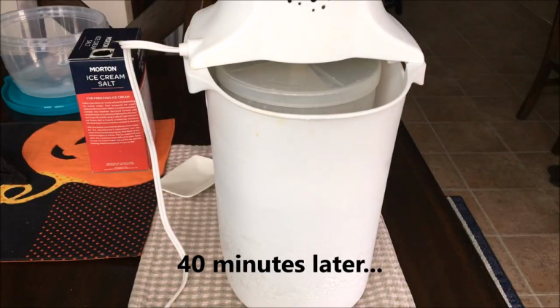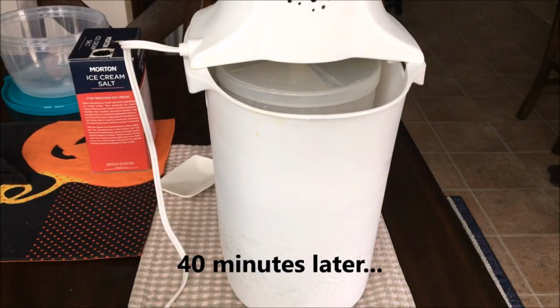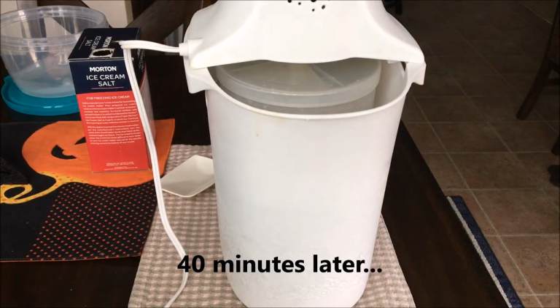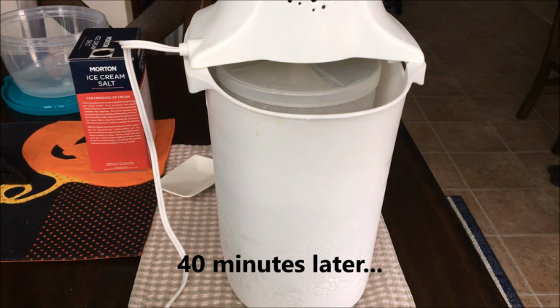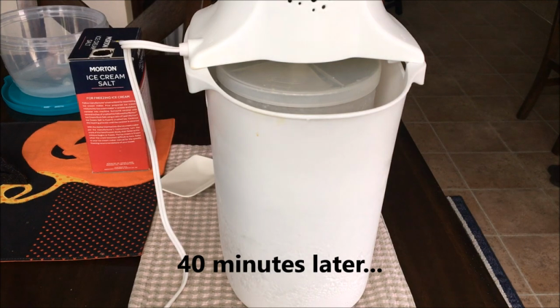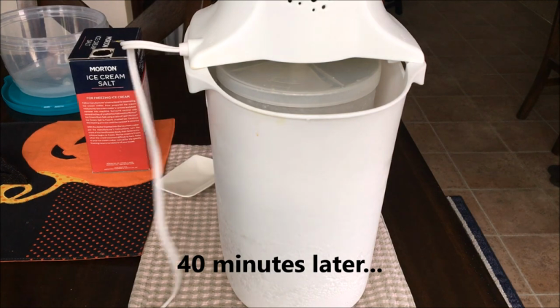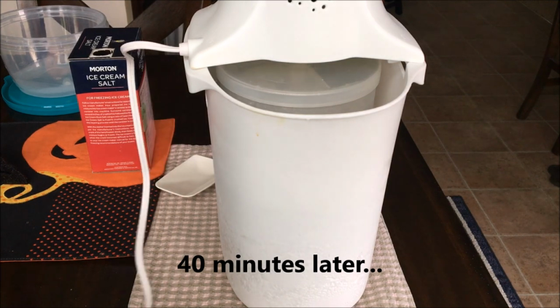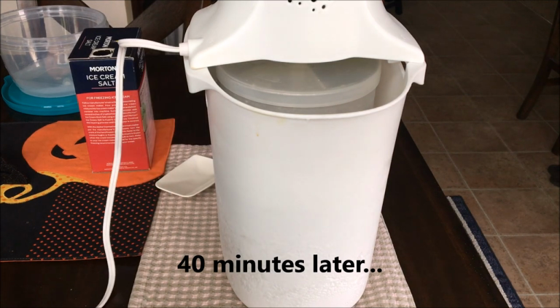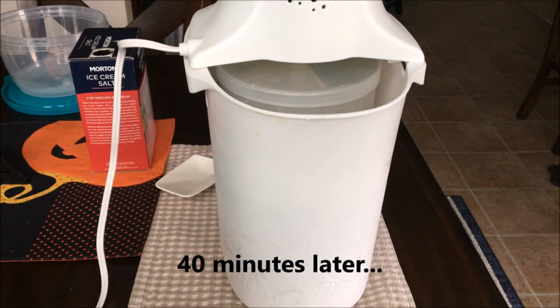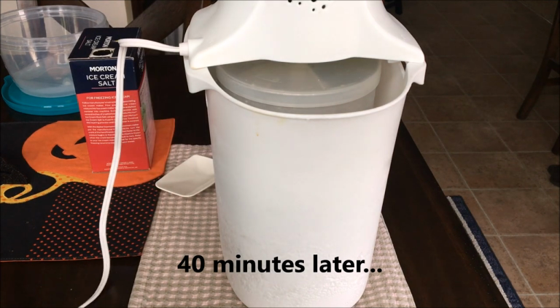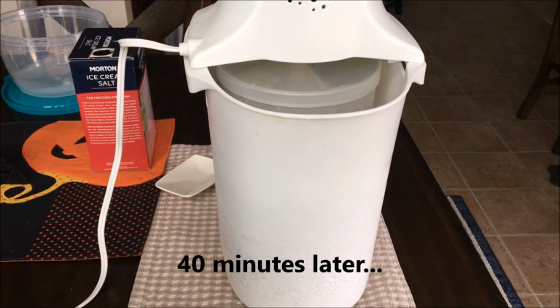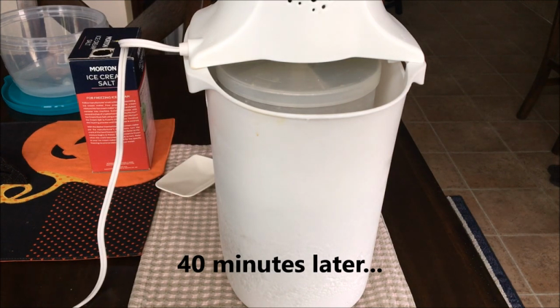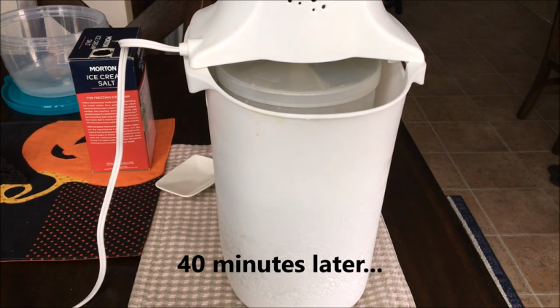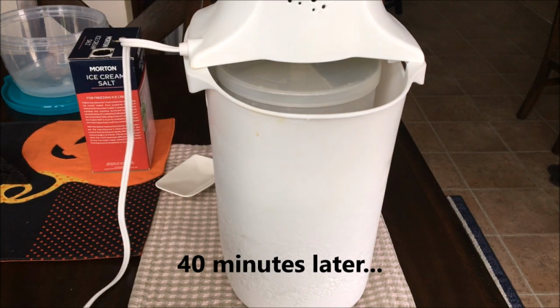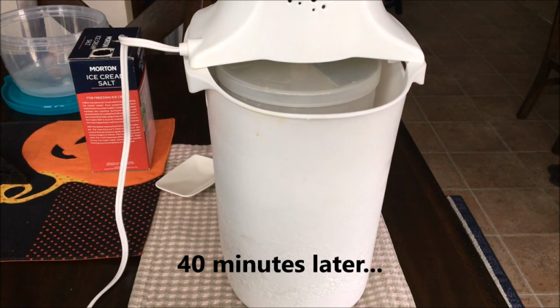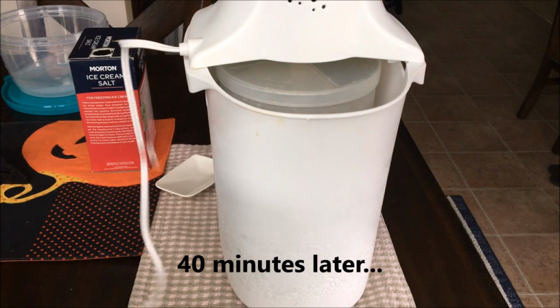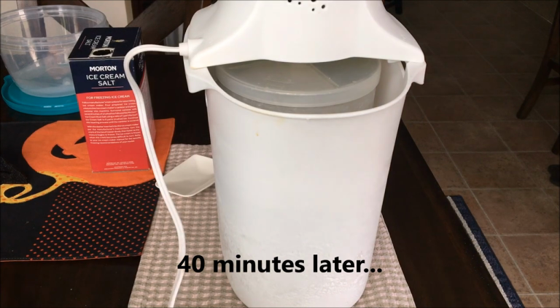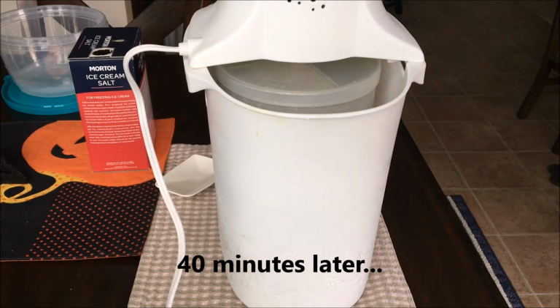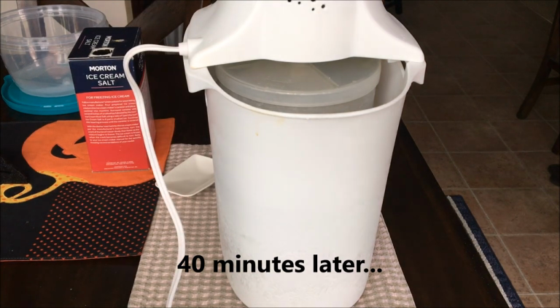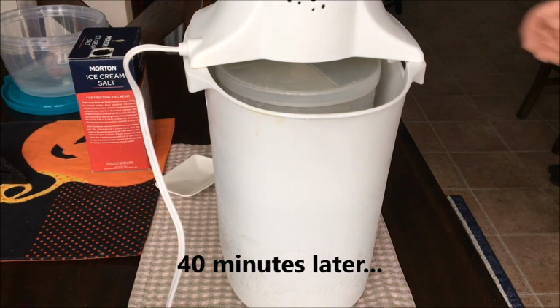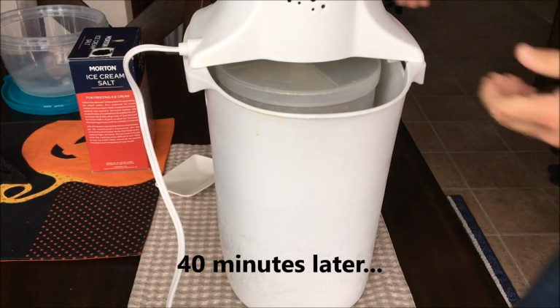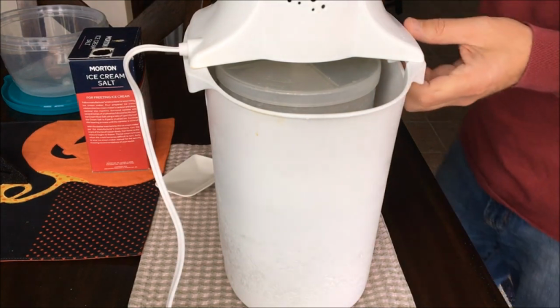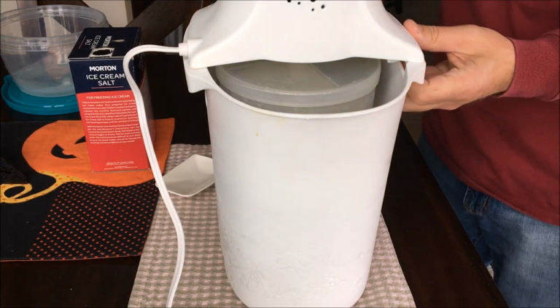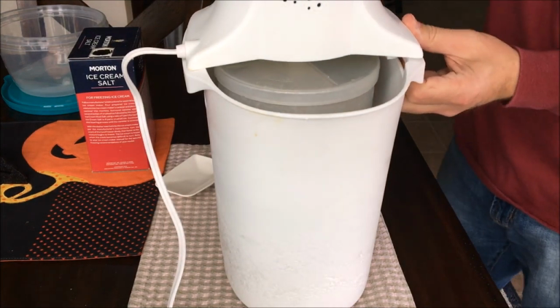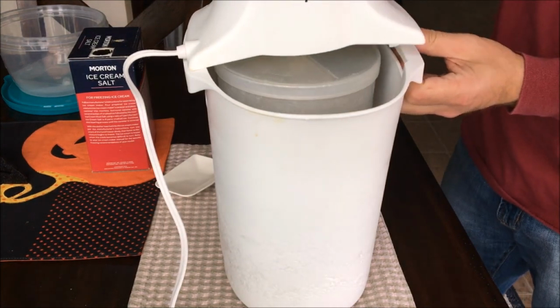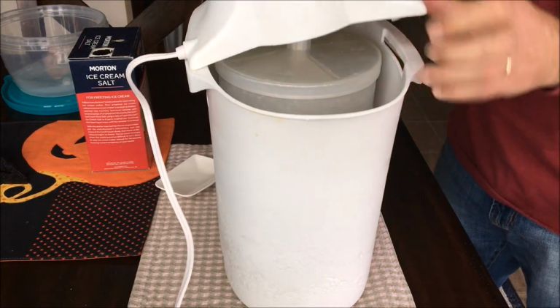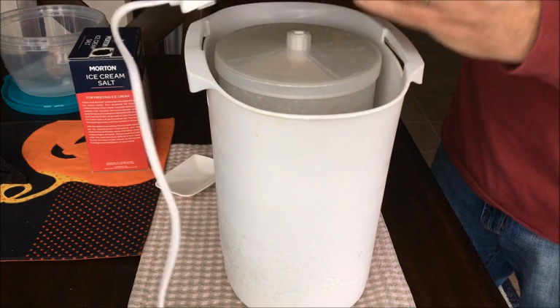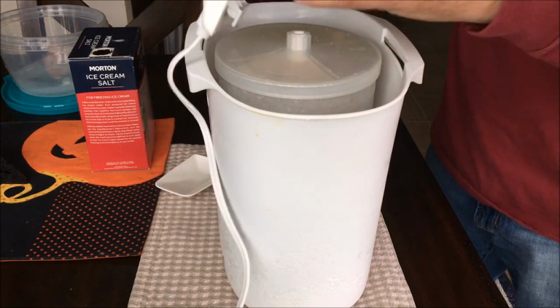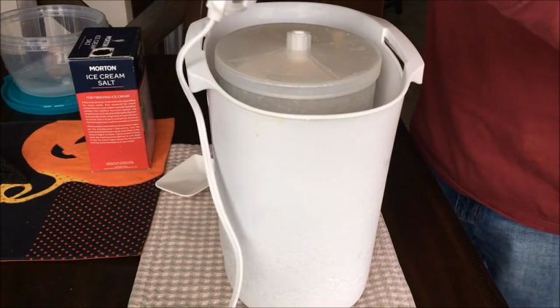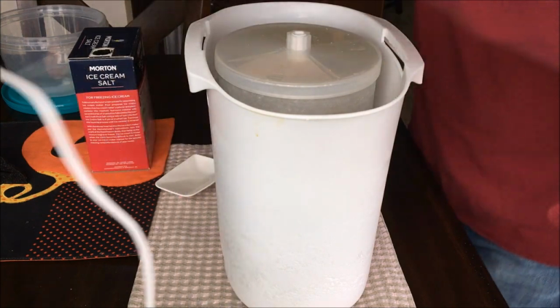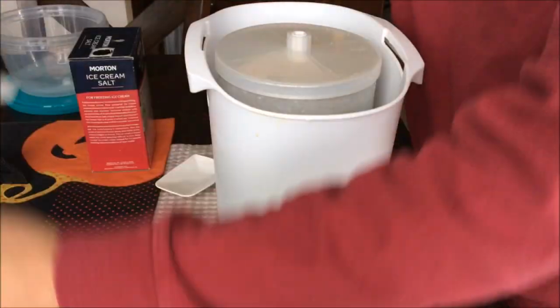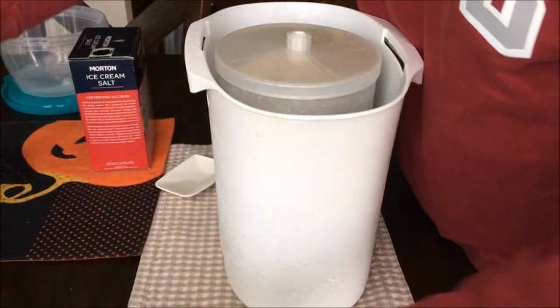After about 40 minutes the motor will start stalling, which means that the ice cream is done and everything is solid. Now that the ice cream is done we can start disassembling the ice cream maker.